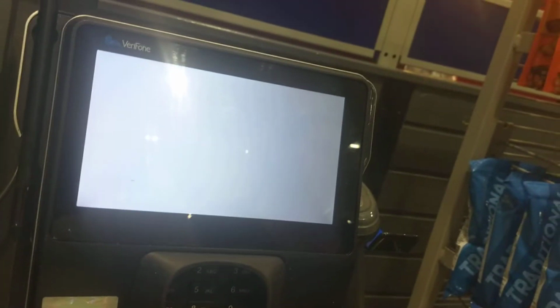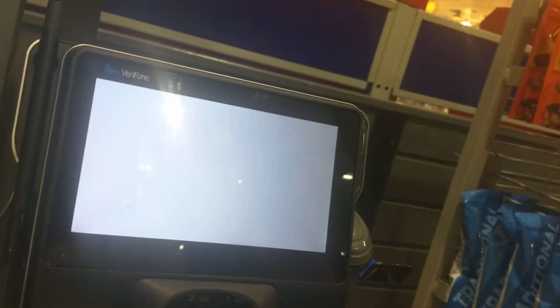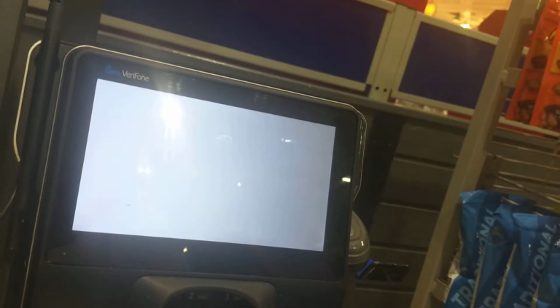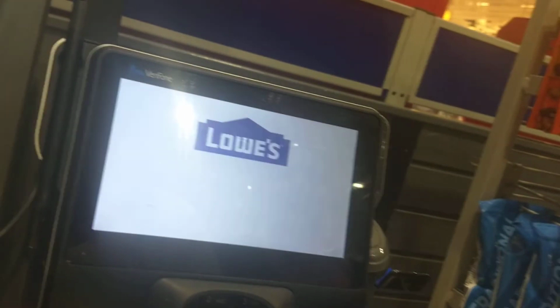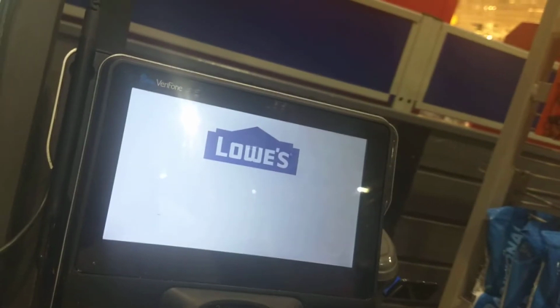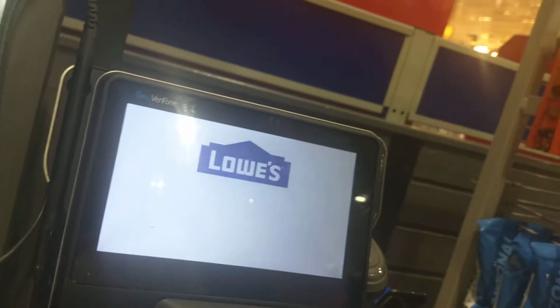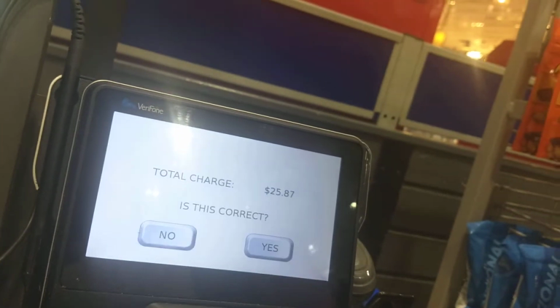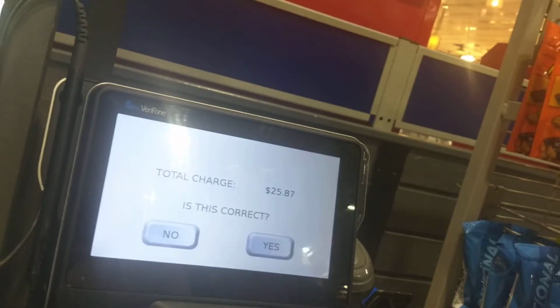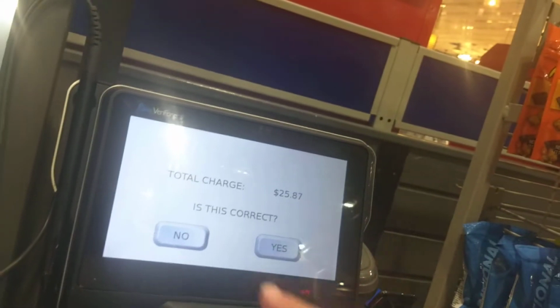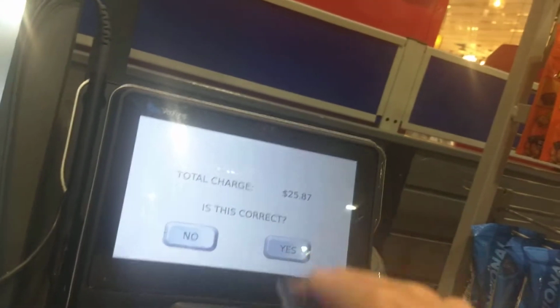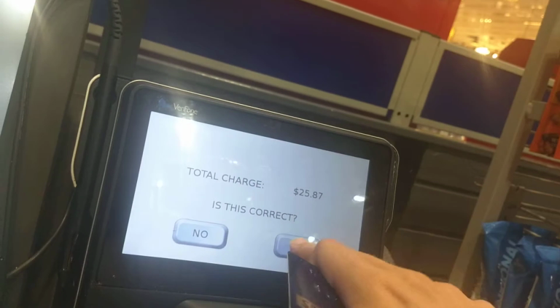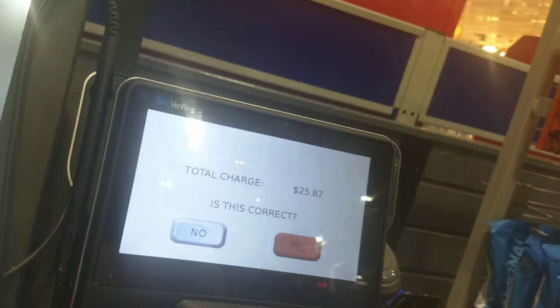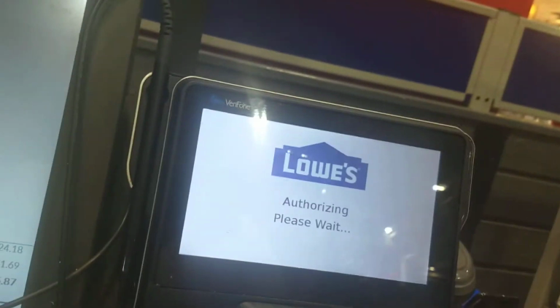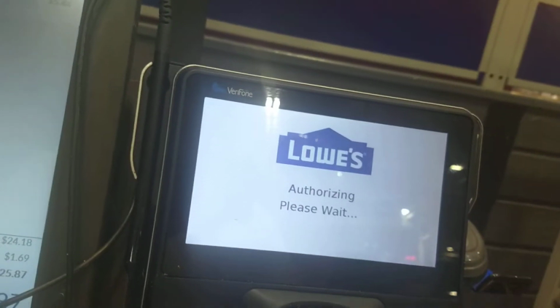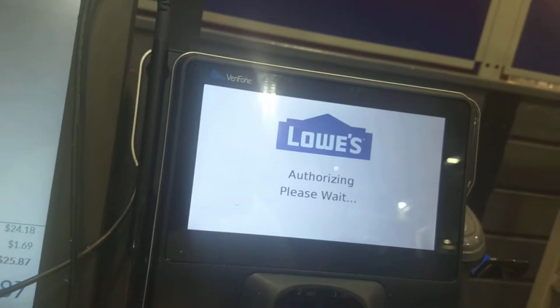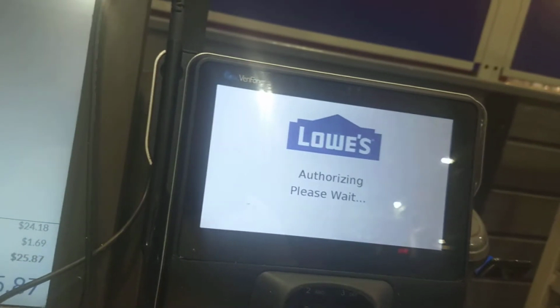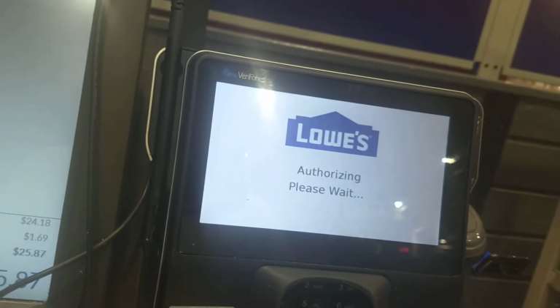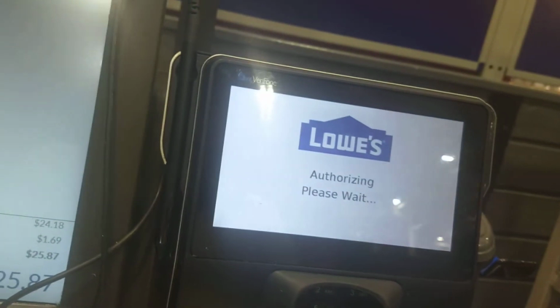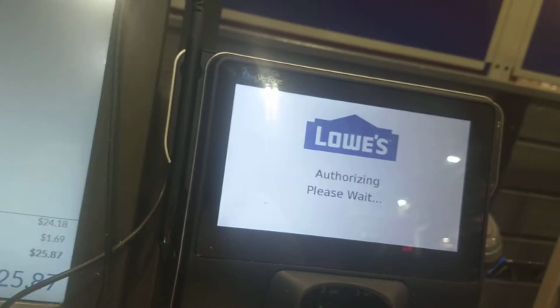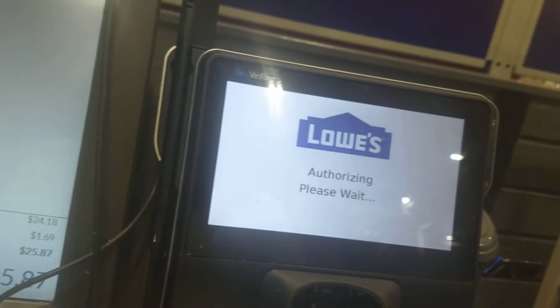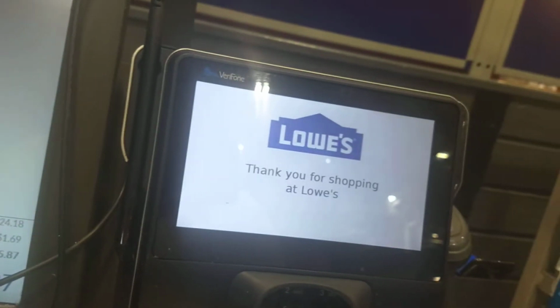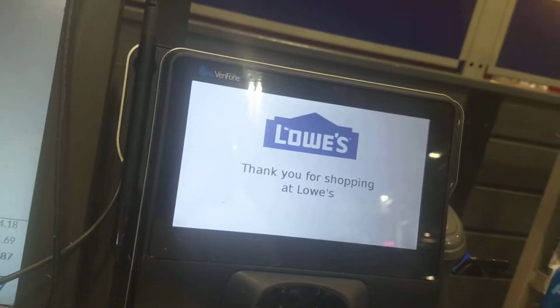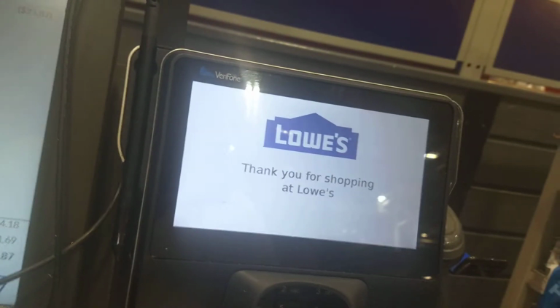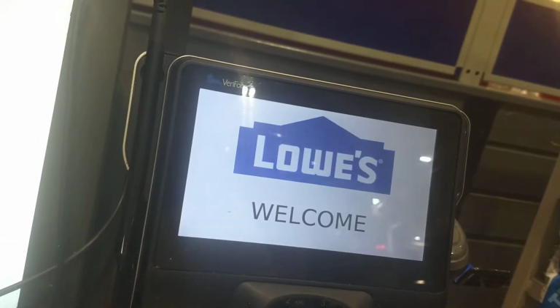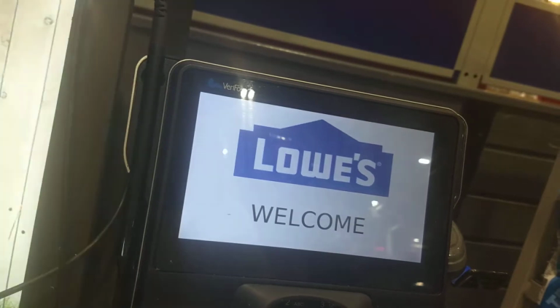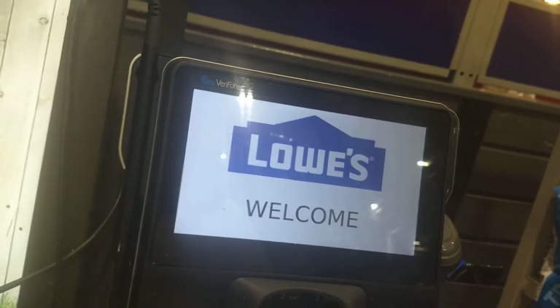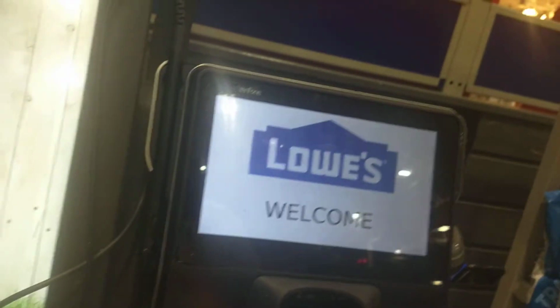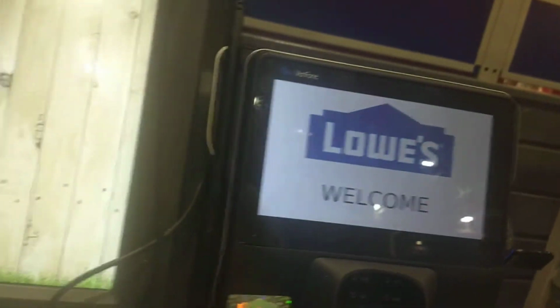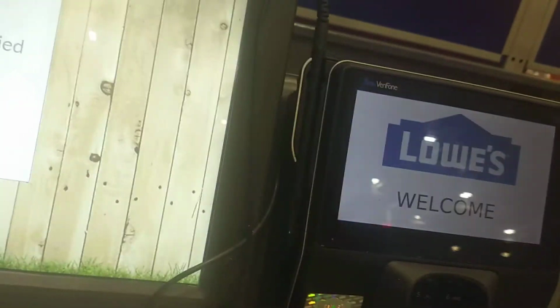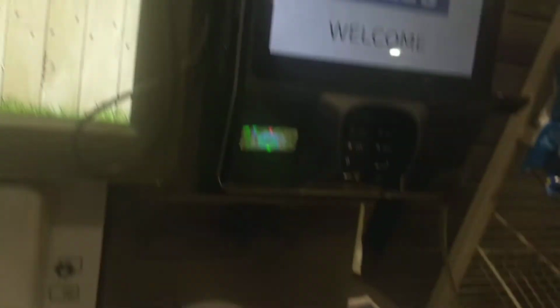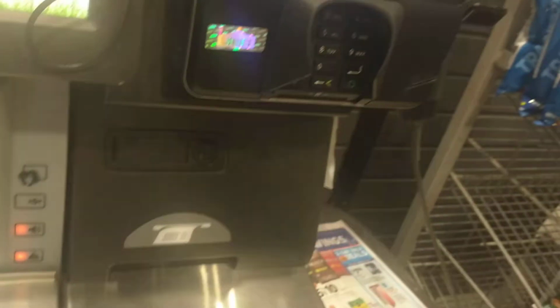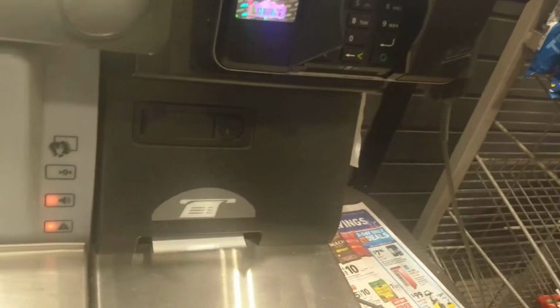Let me see. Confirm amount. Alright. Please take your receipt.